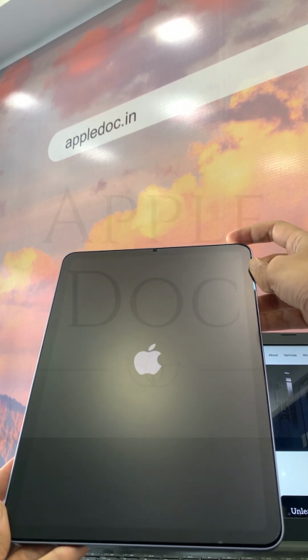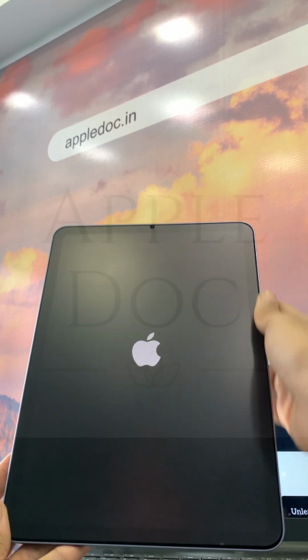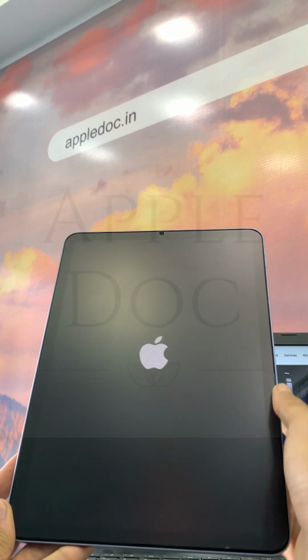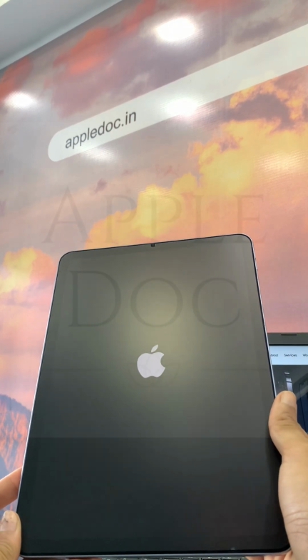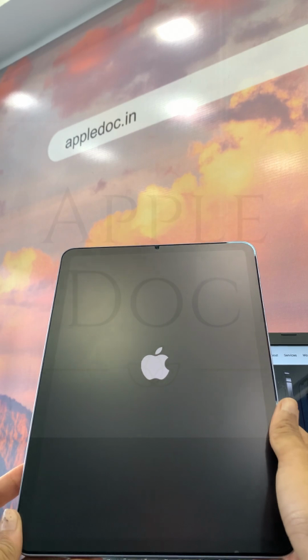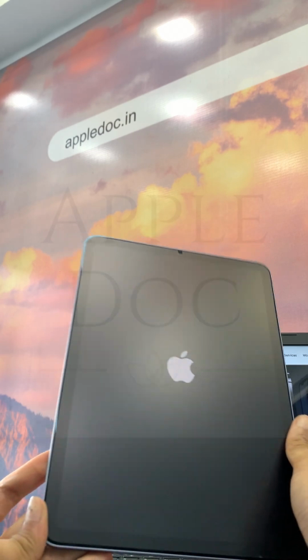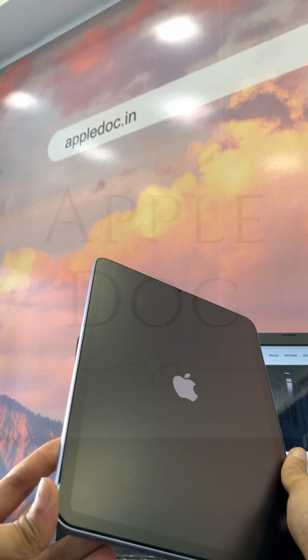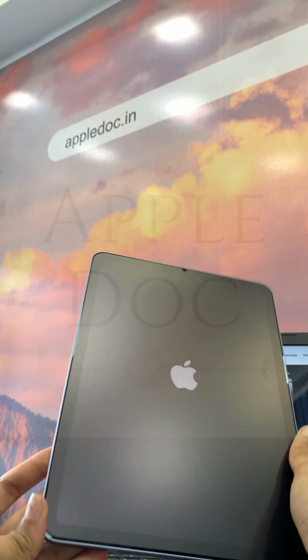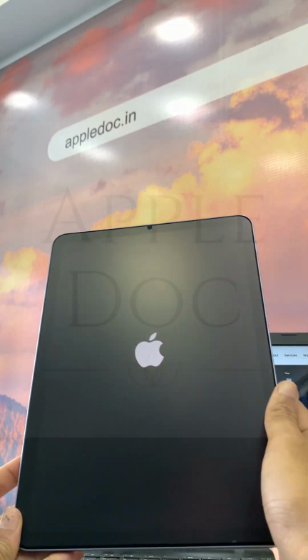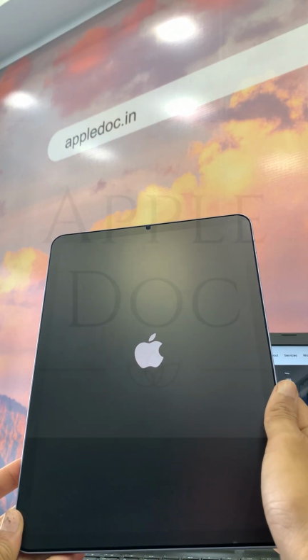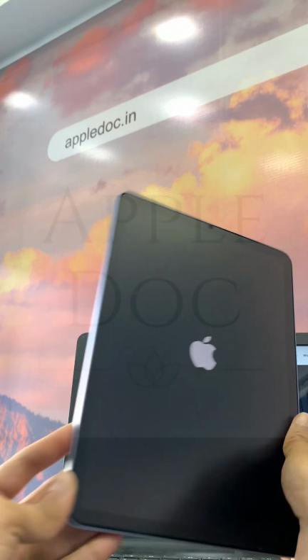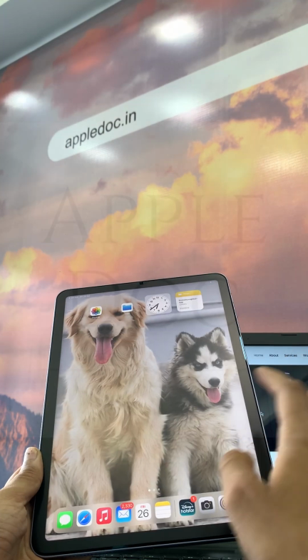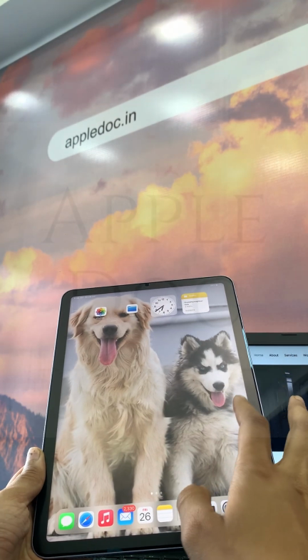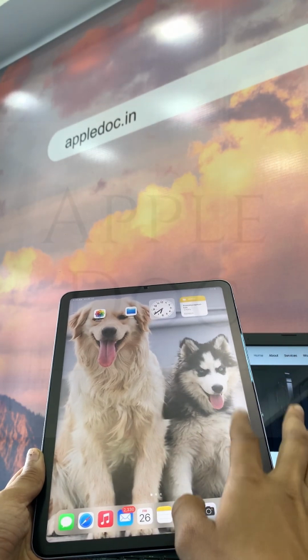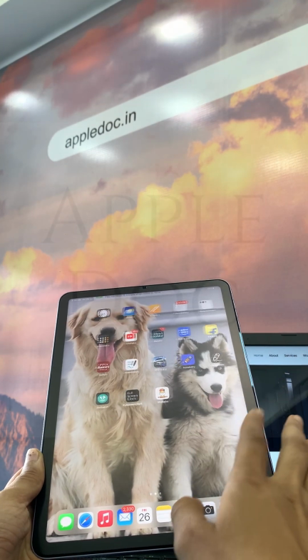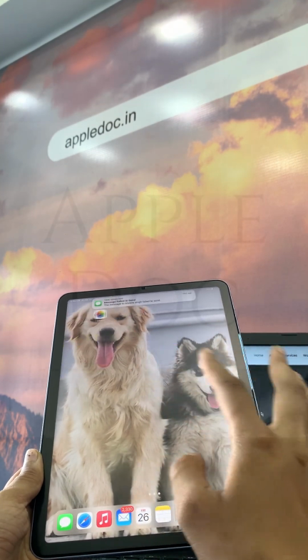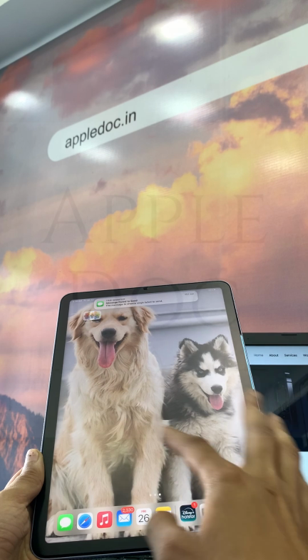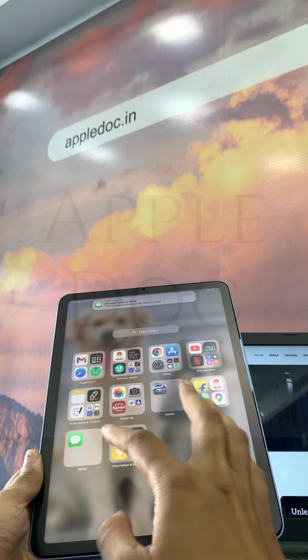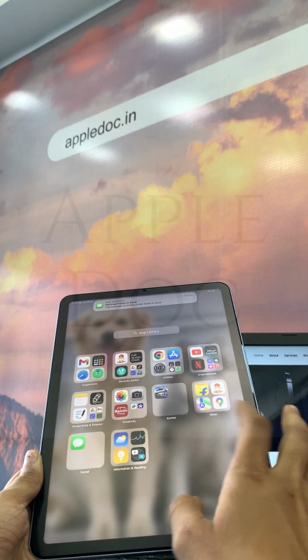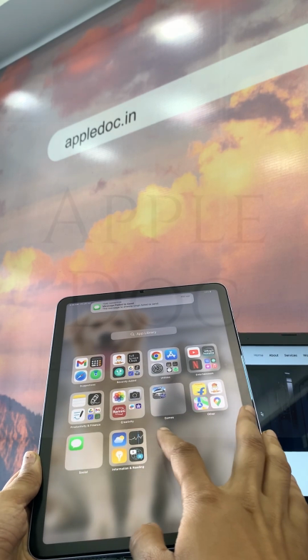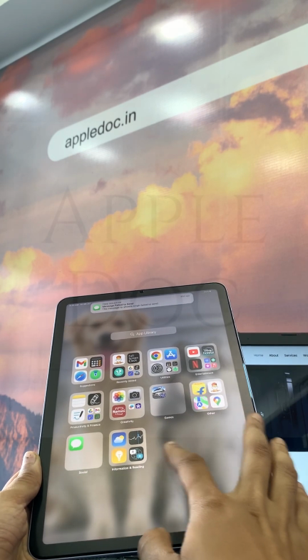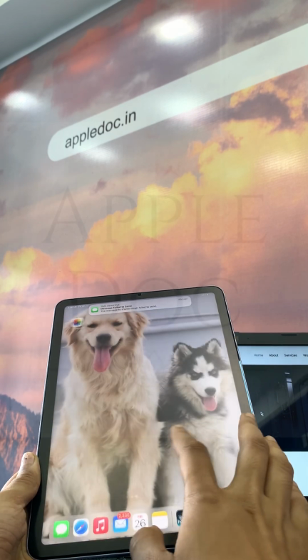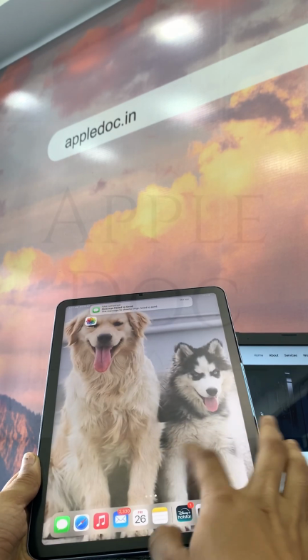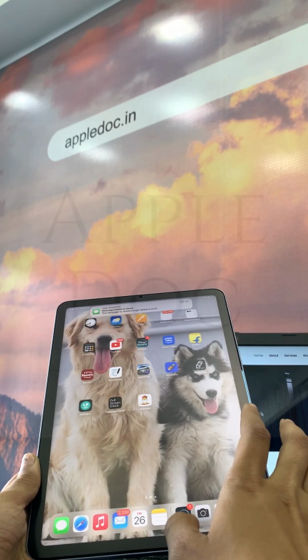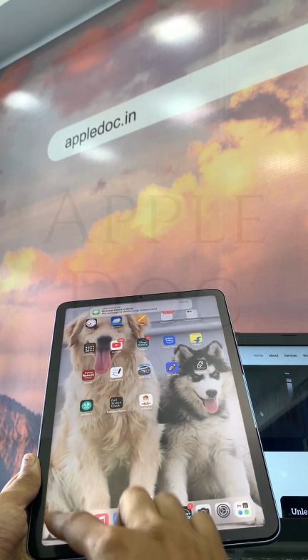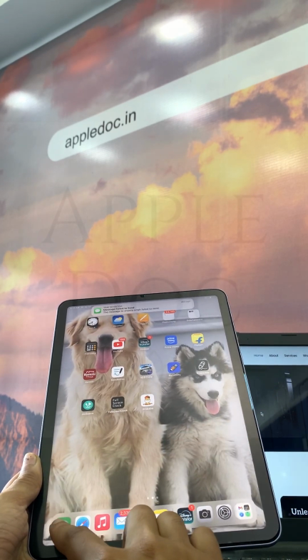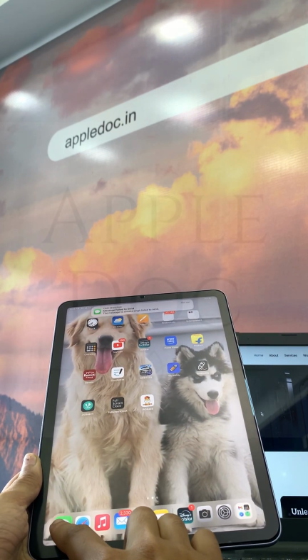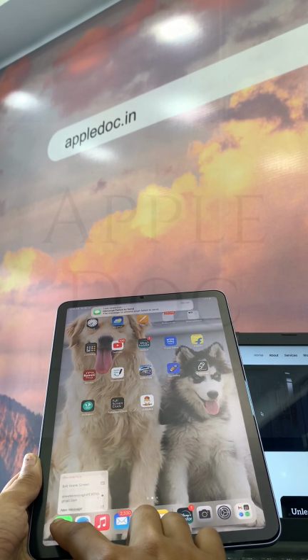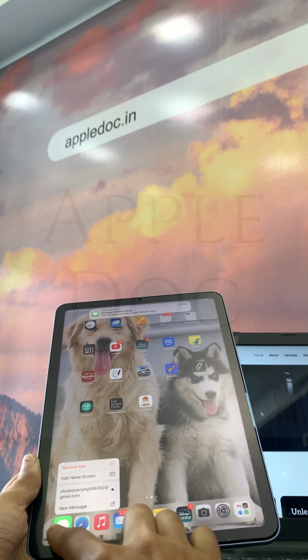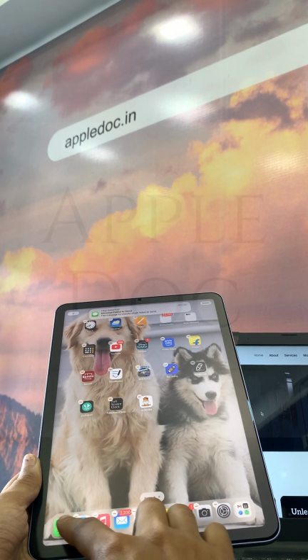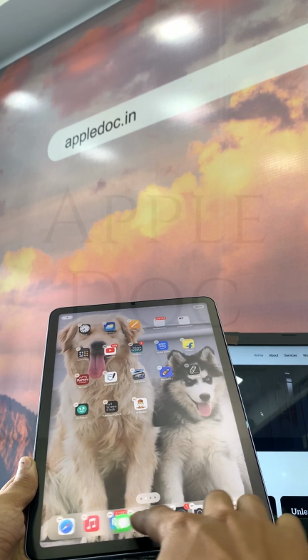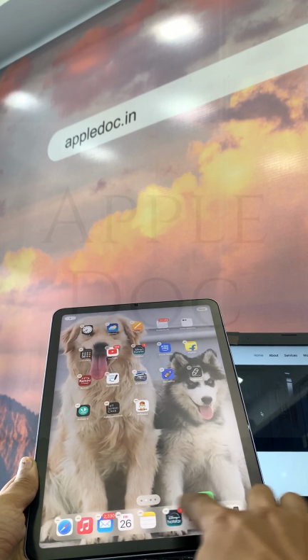There it is. After weeks of patience and hard work, the iPad is alive again — ready to handle everything from work tasks to video marathons without a hitch.